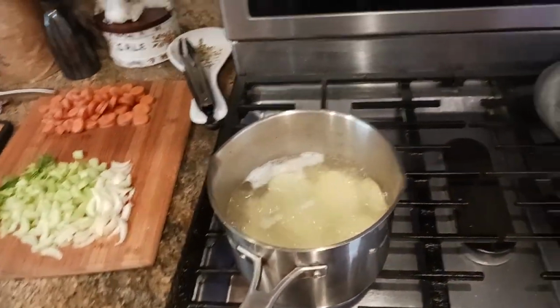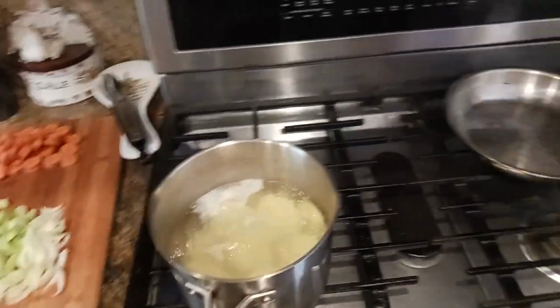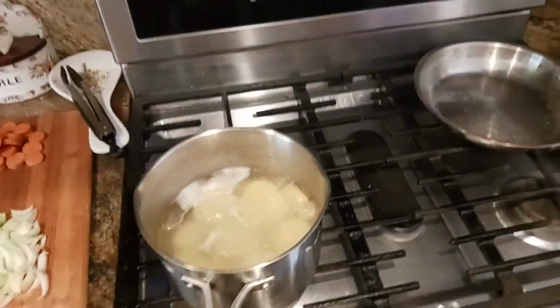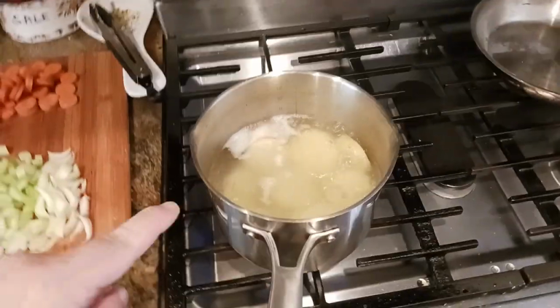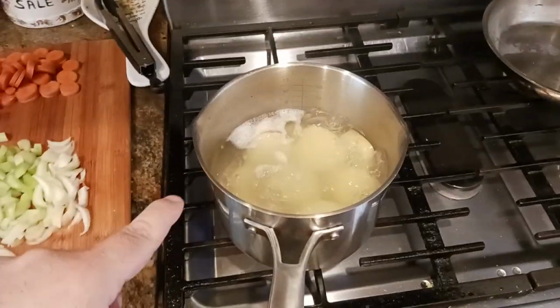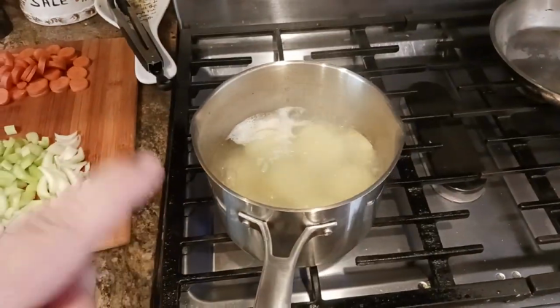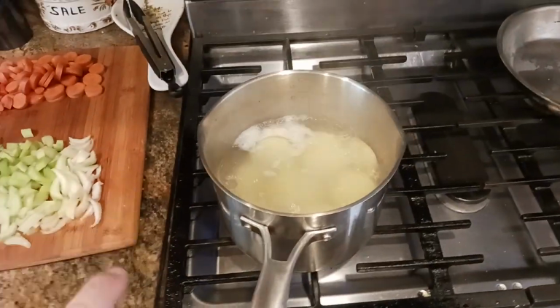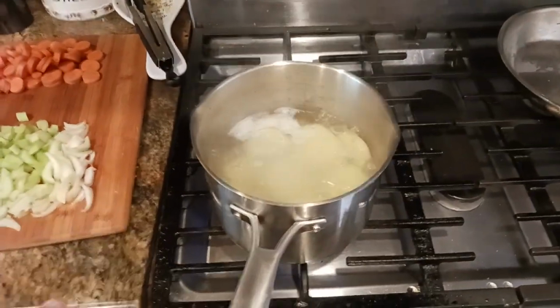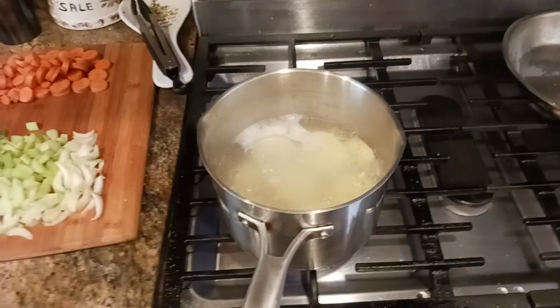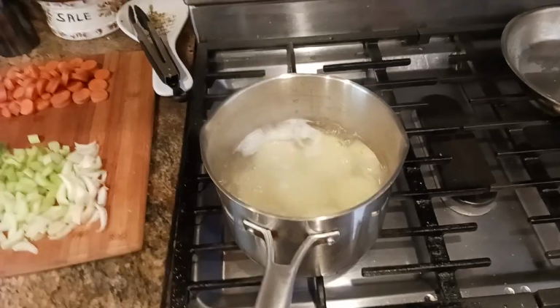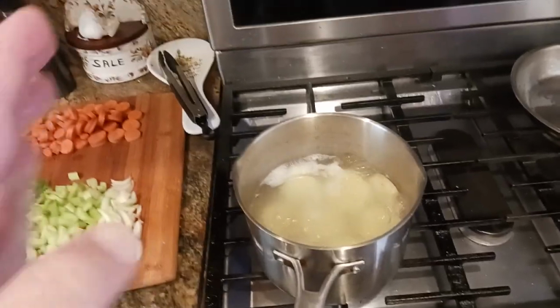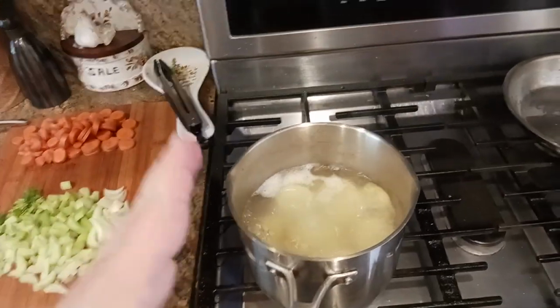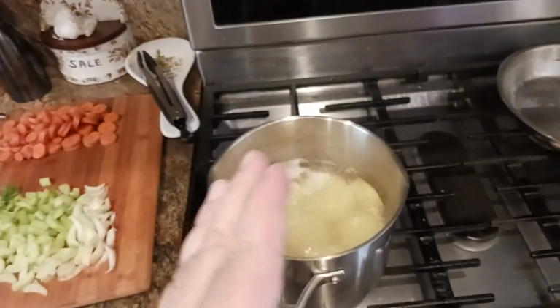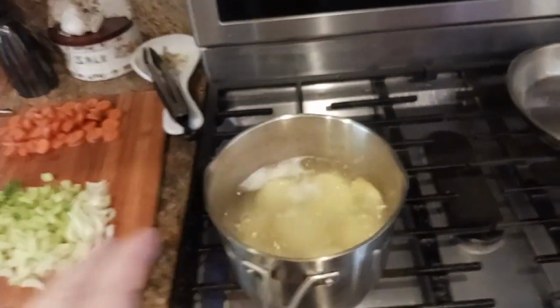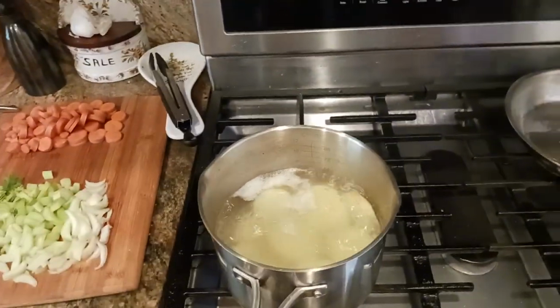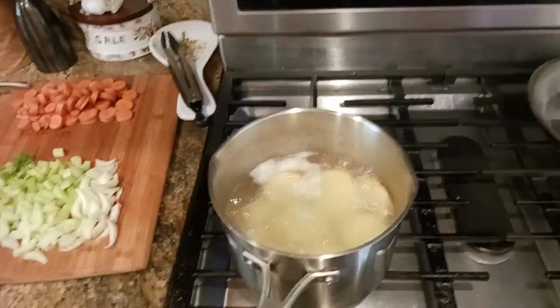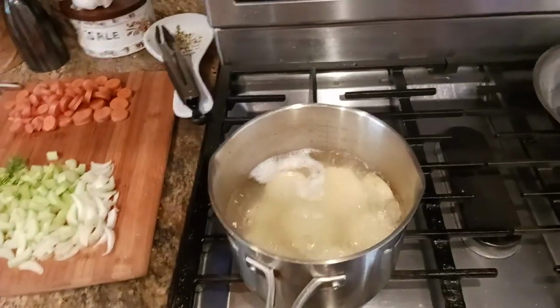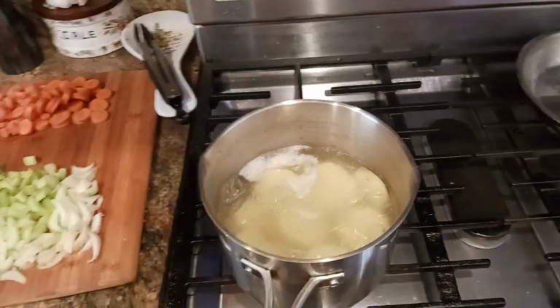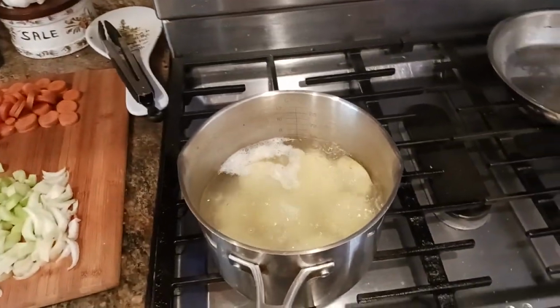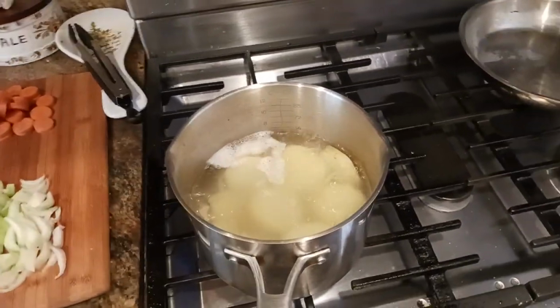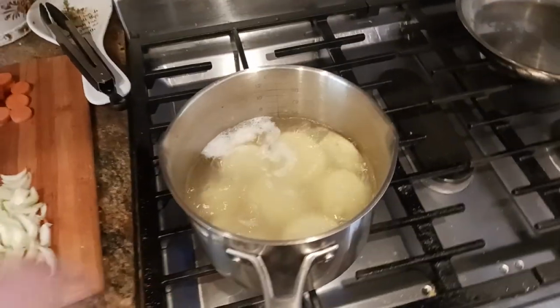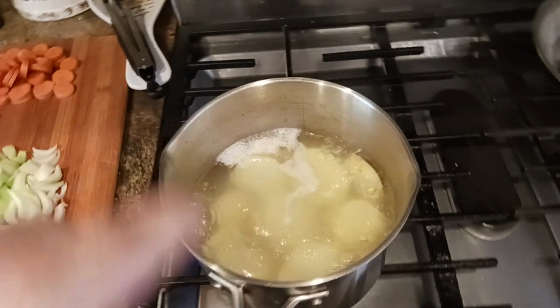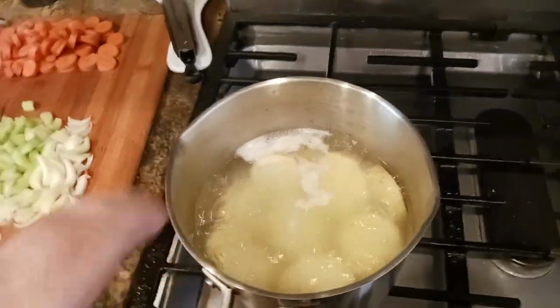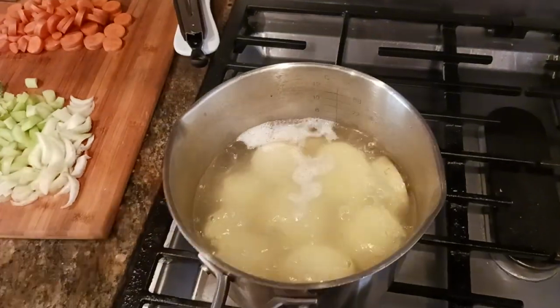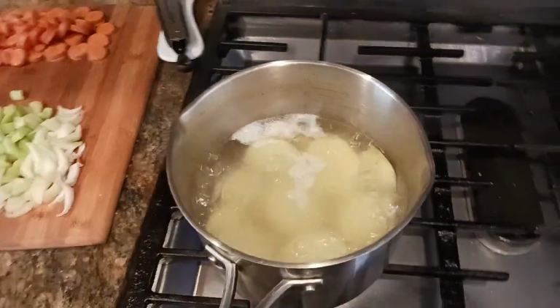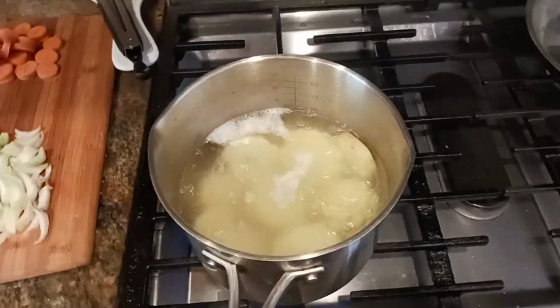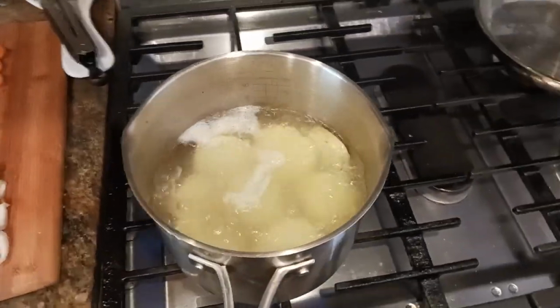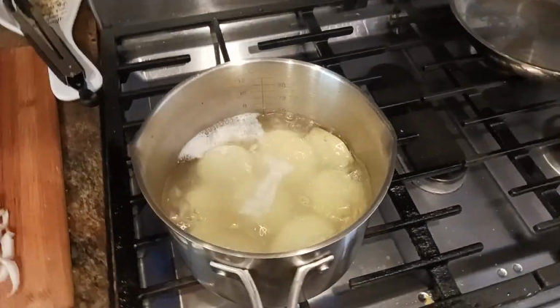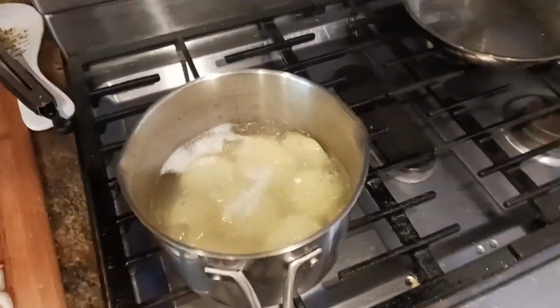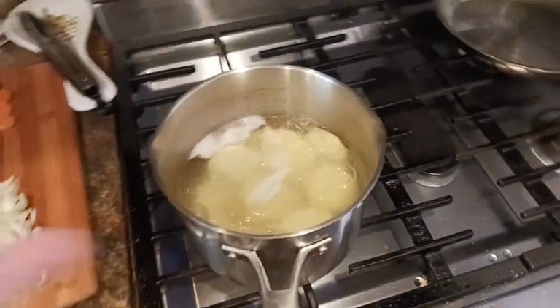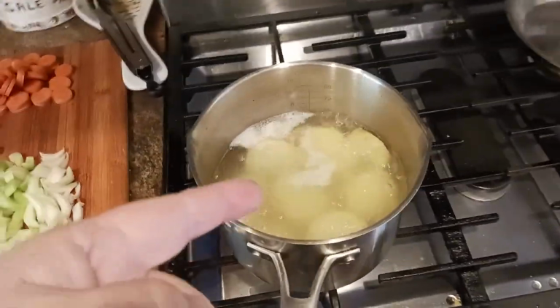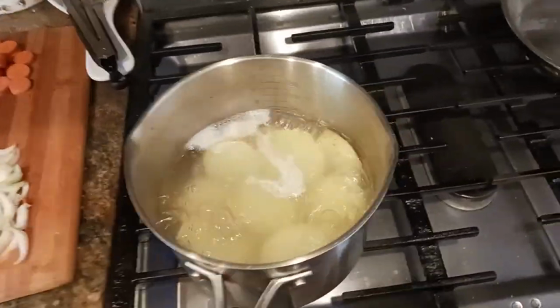What I did was I took three whole potatoes and cut them up into about half-inch thick pieces — little rounds. Yellow potatoes, russet potatoes, makes no difference. Here I've used yellow.